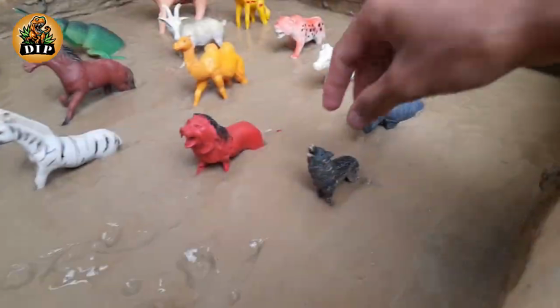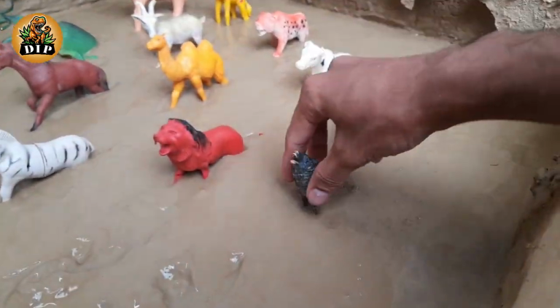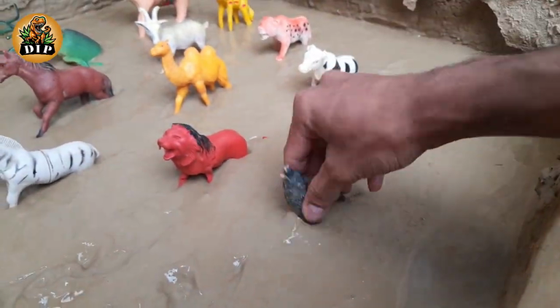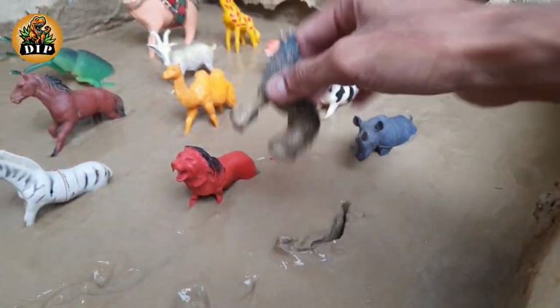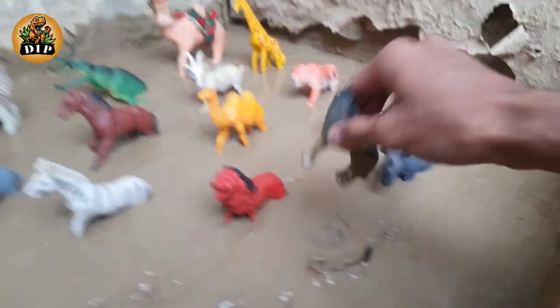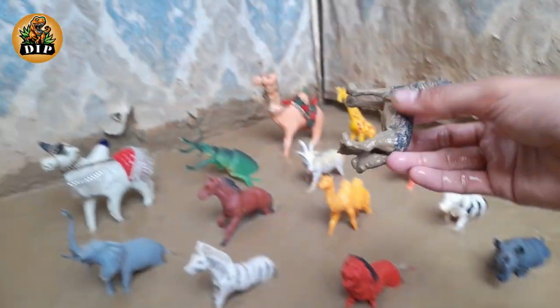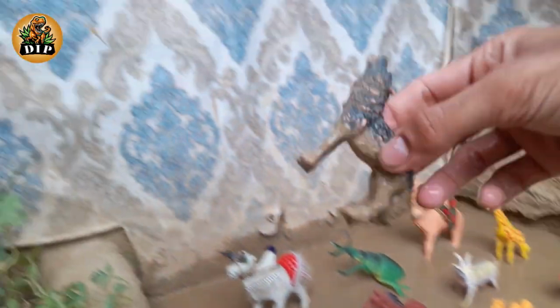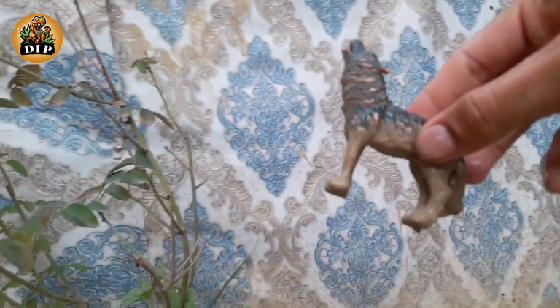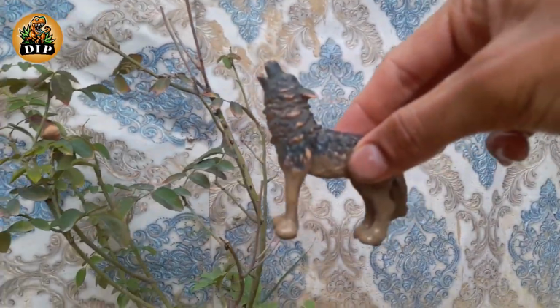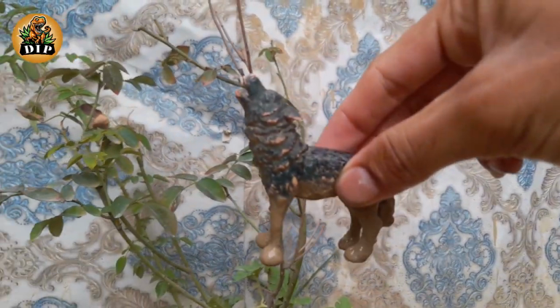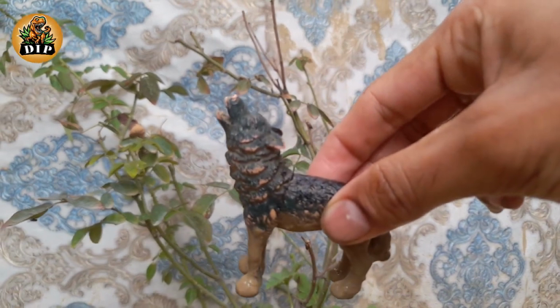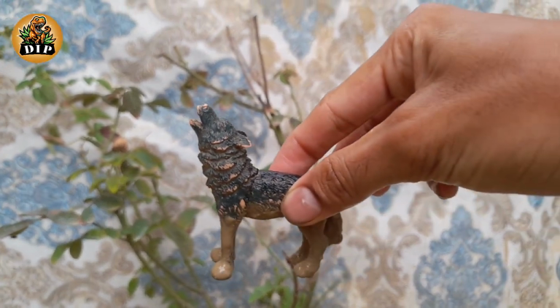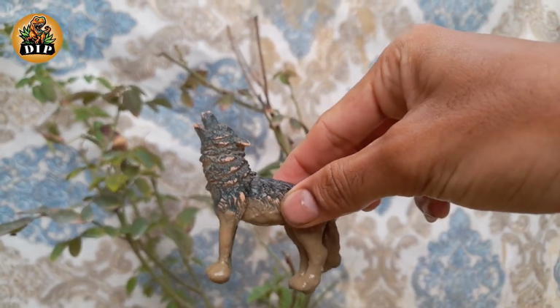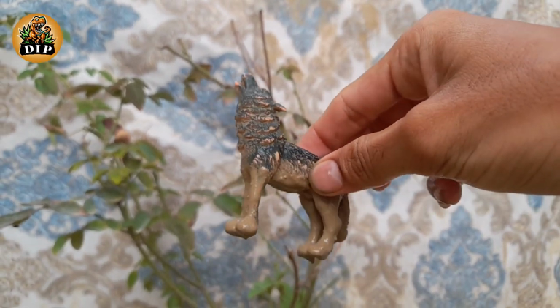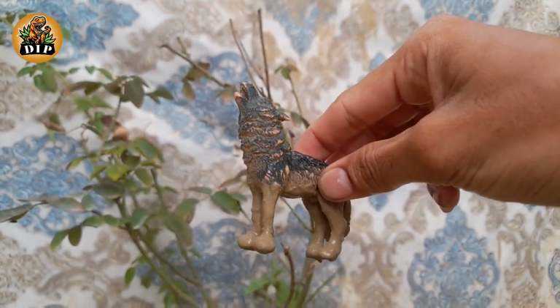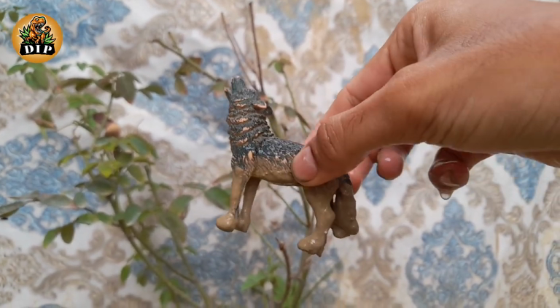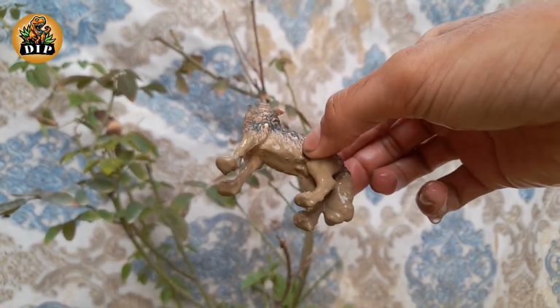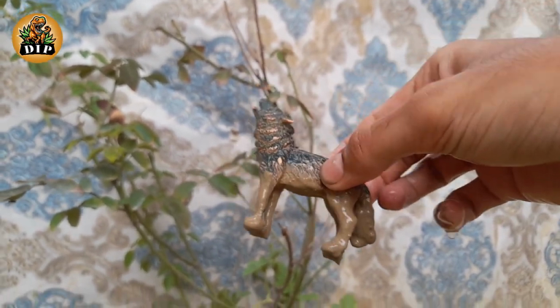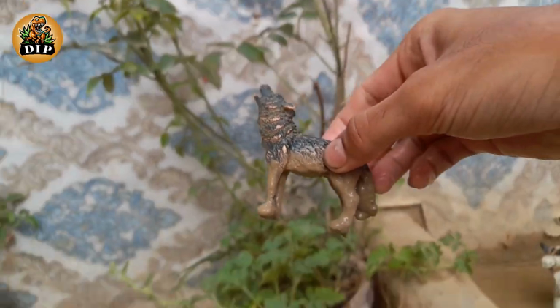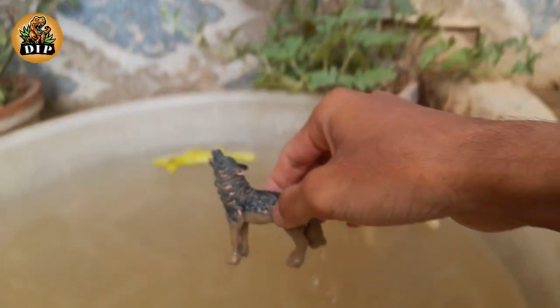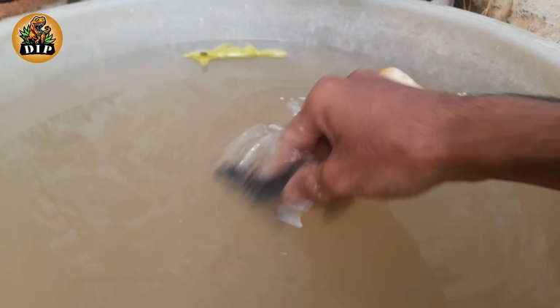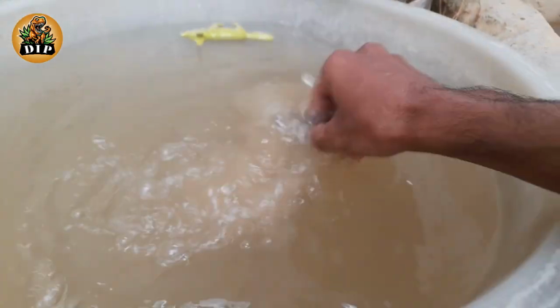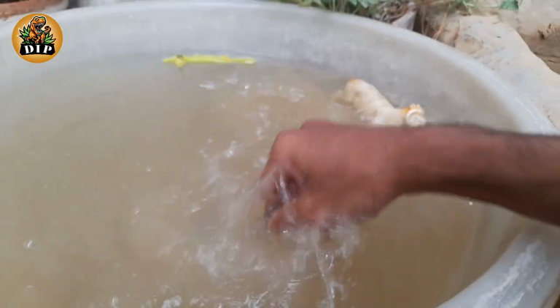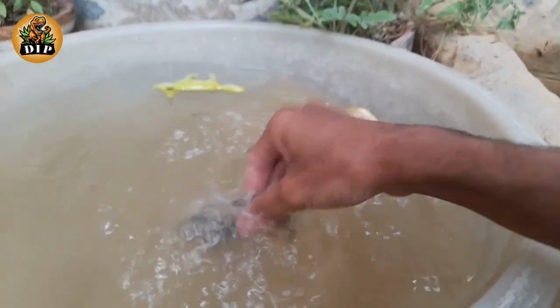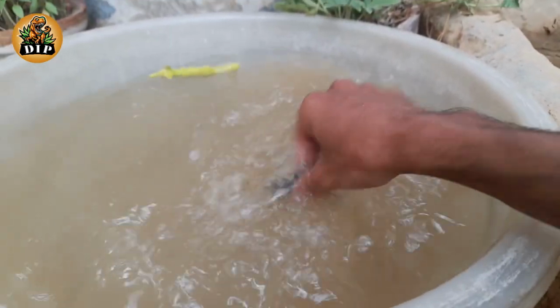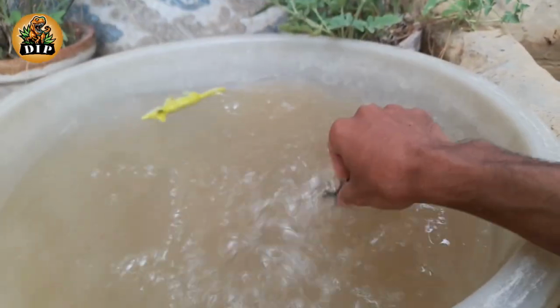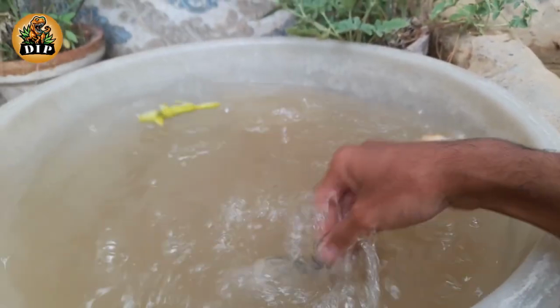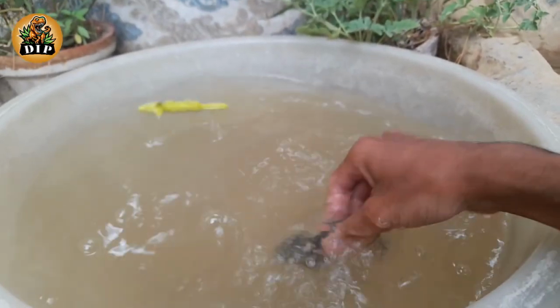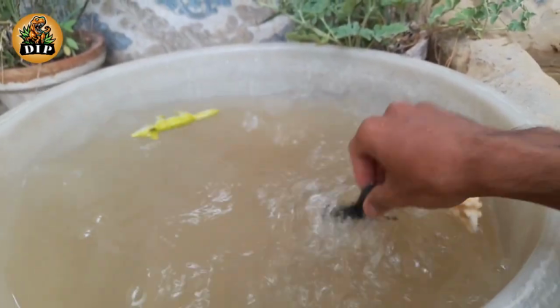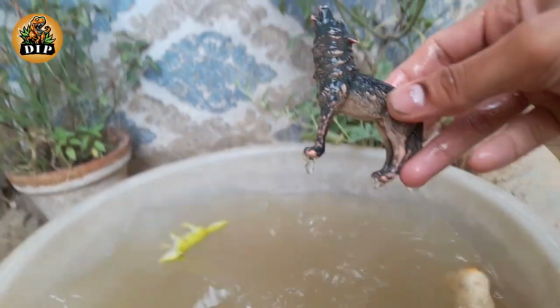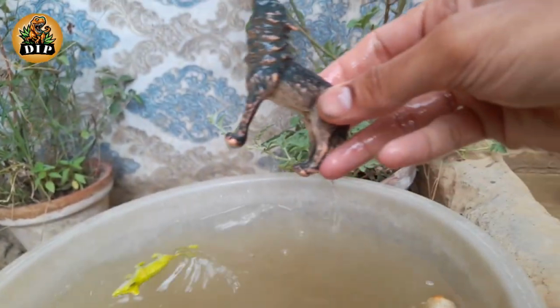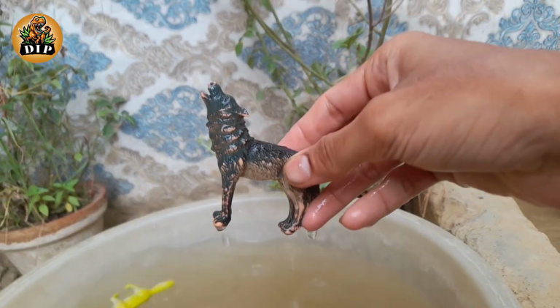The next animal is wolf. They can reach speeds of up to 38 miles per hour when sprinting. Wolves can live for up to 13 years in the wild and 16 years in captivity.